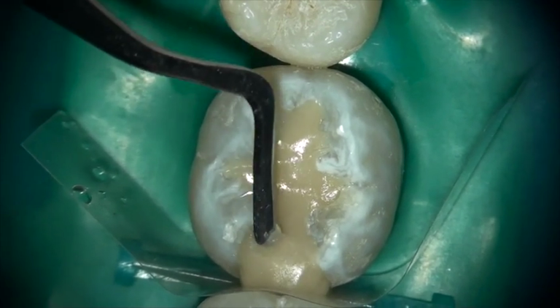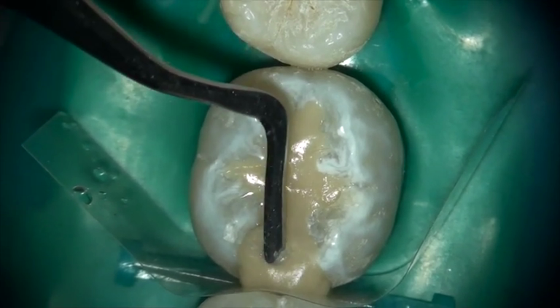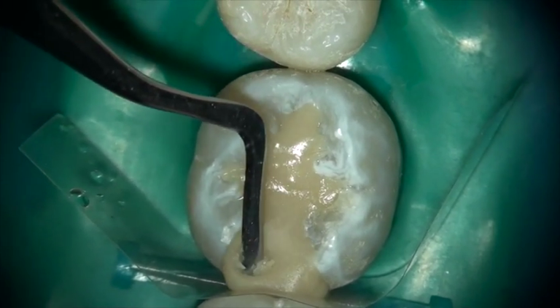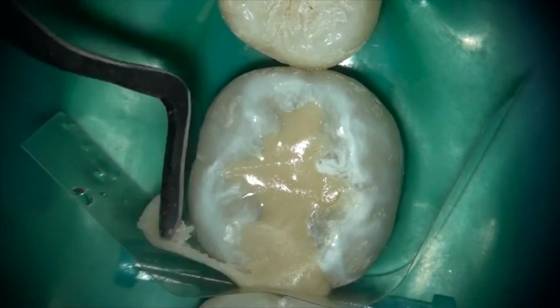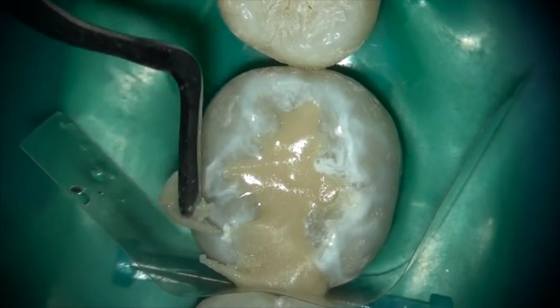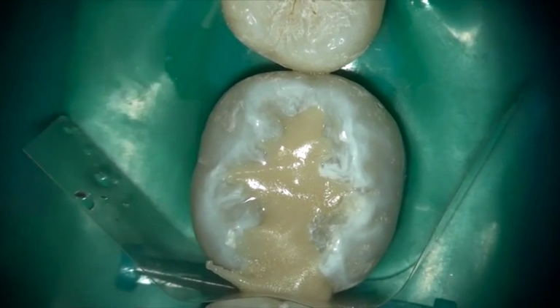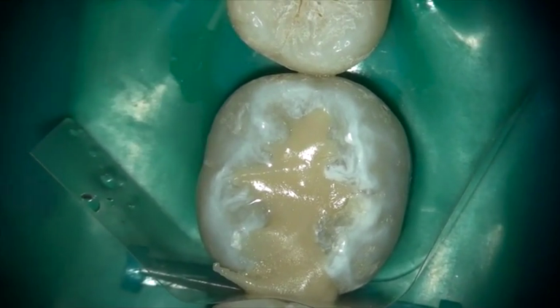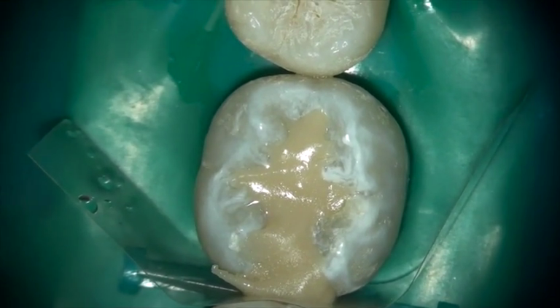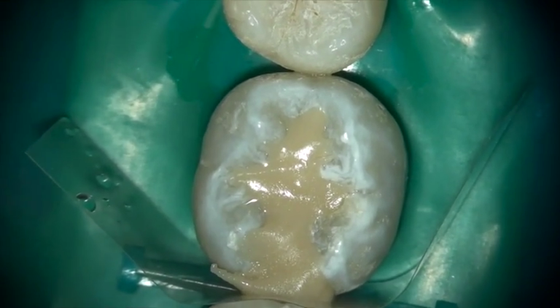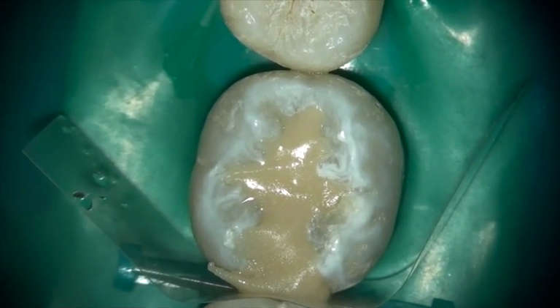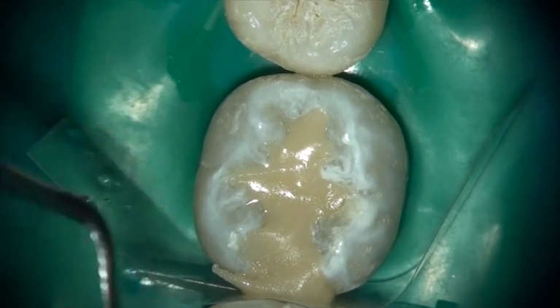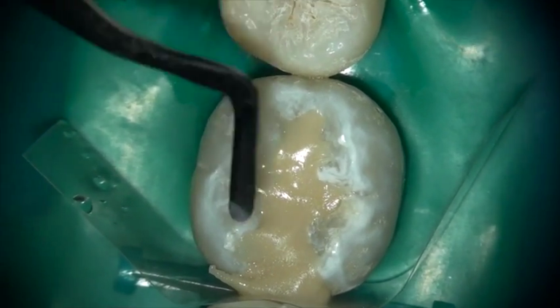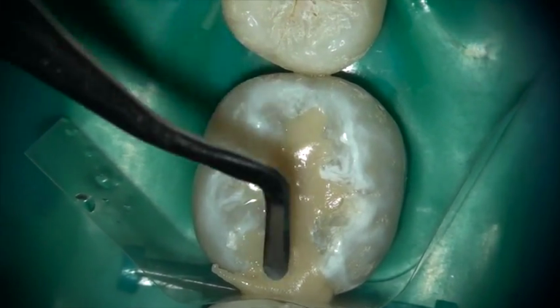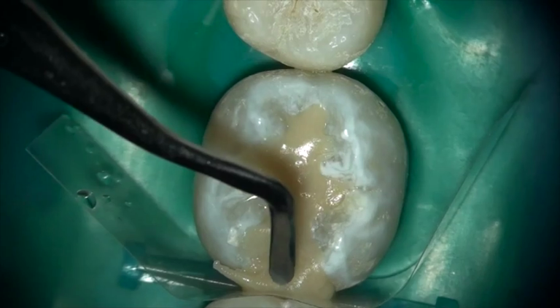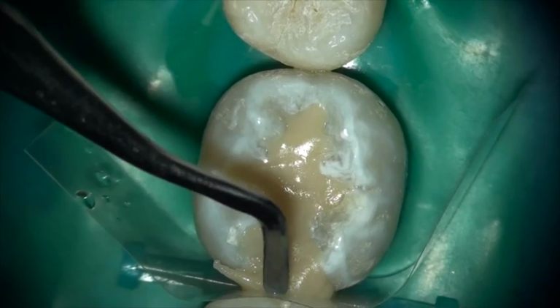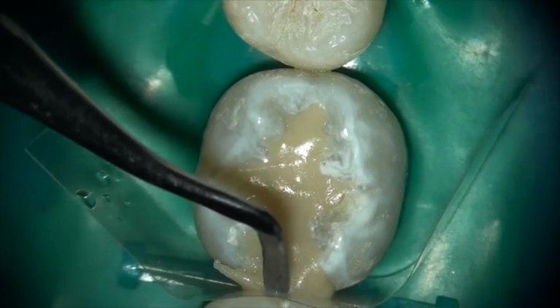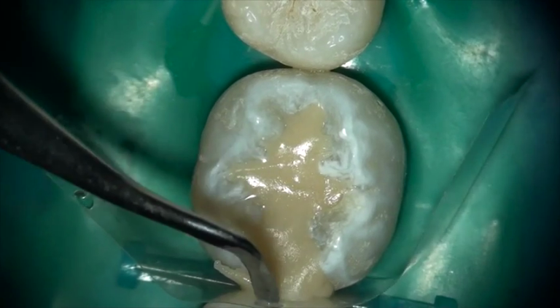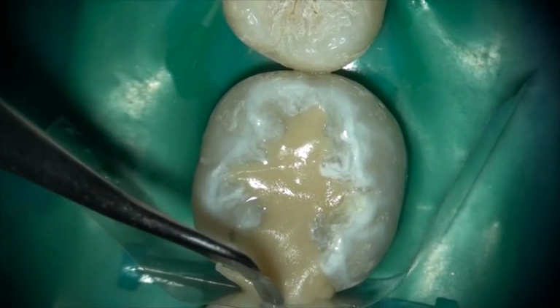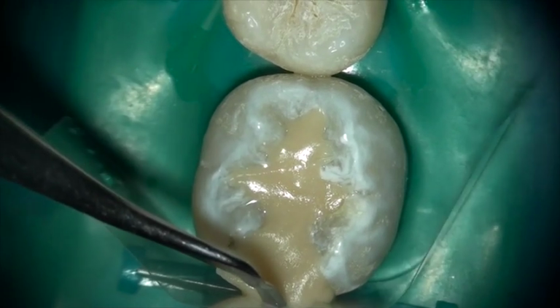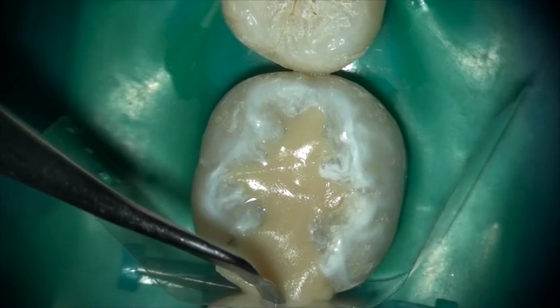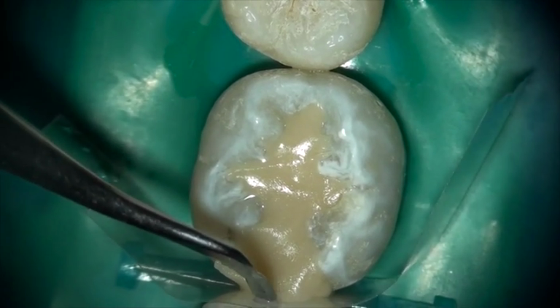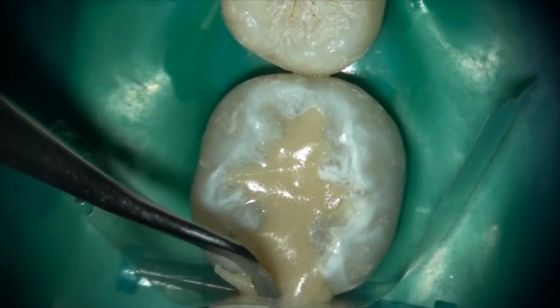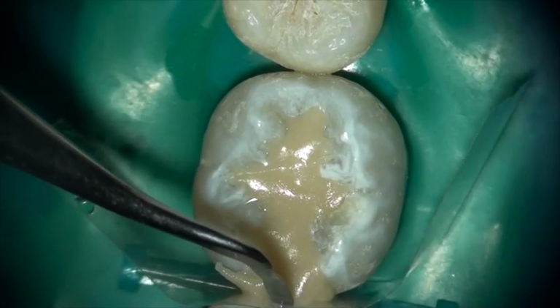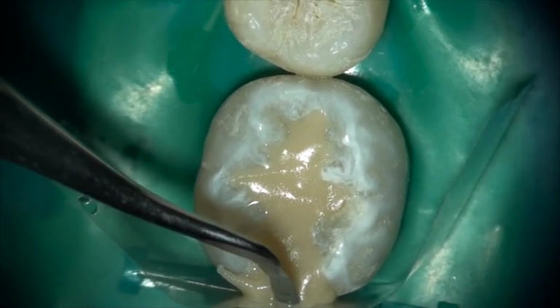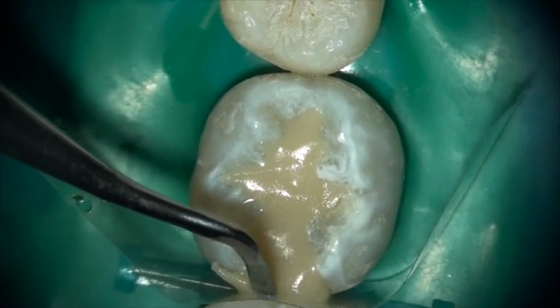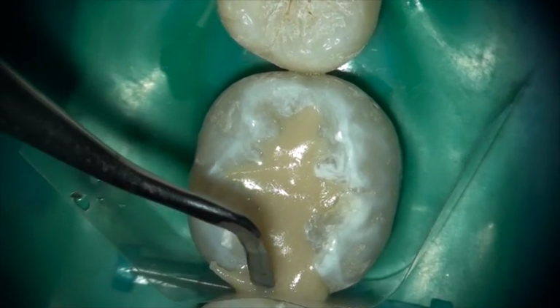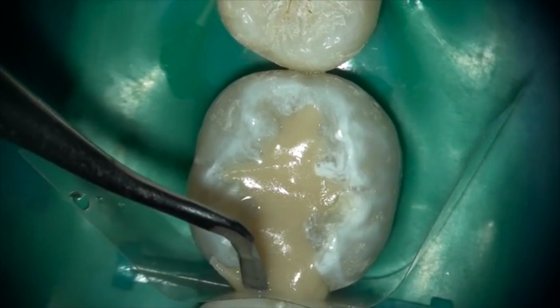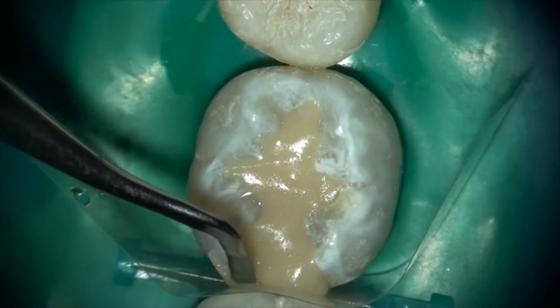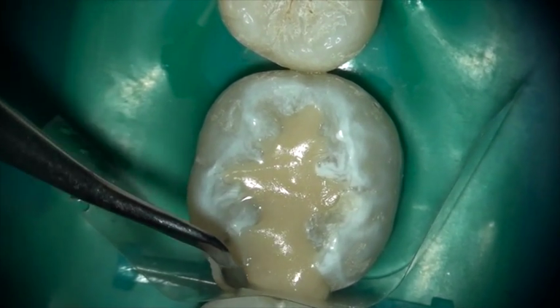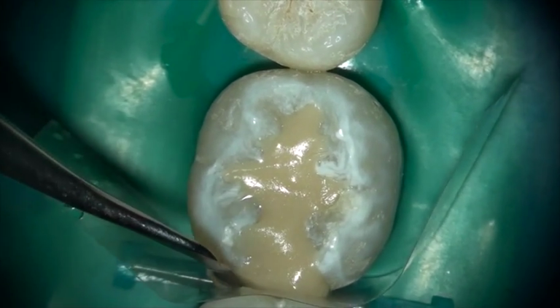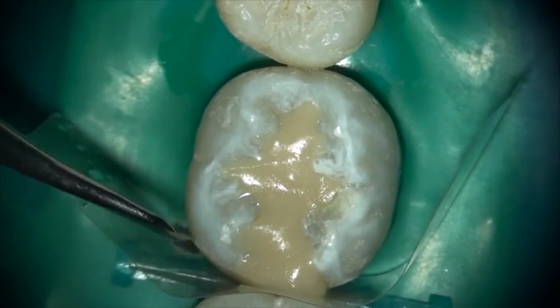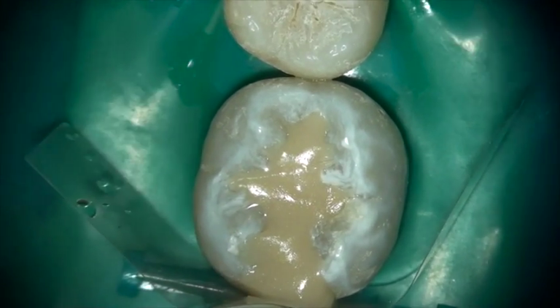Notice how well it holds its shape, does not slump, stays where it's put. It is a restorative dentist's dream.